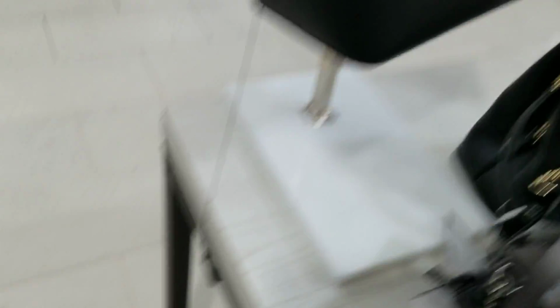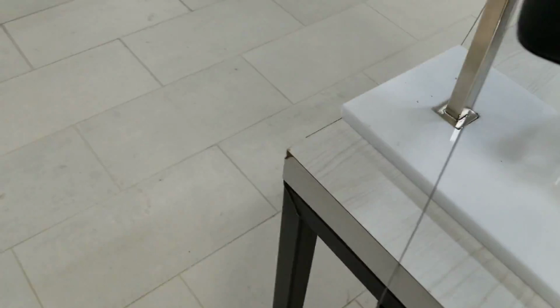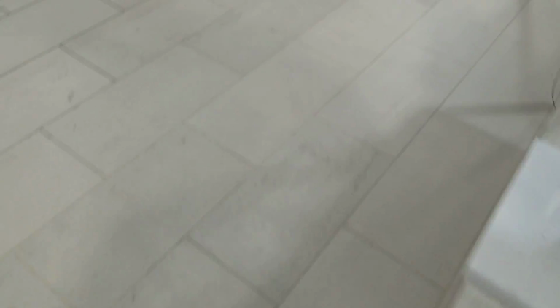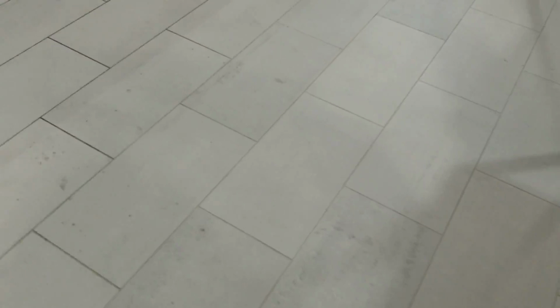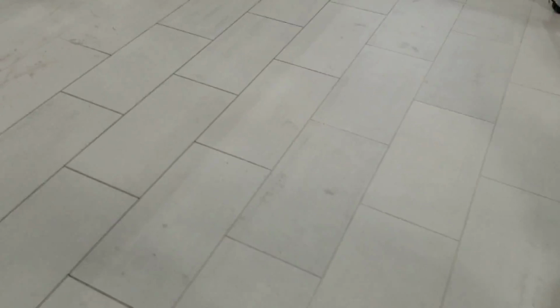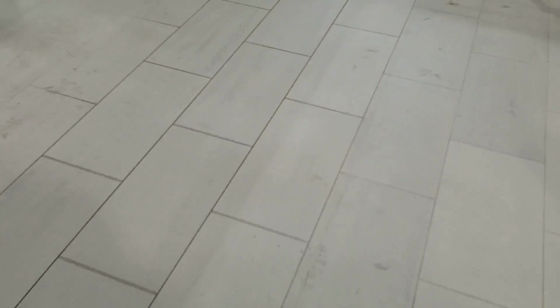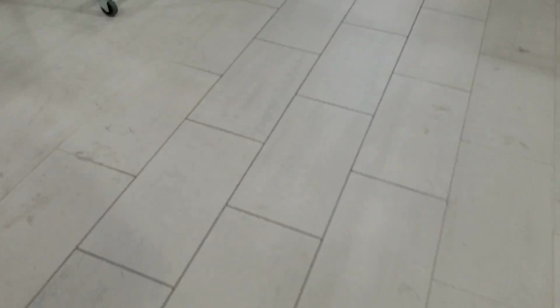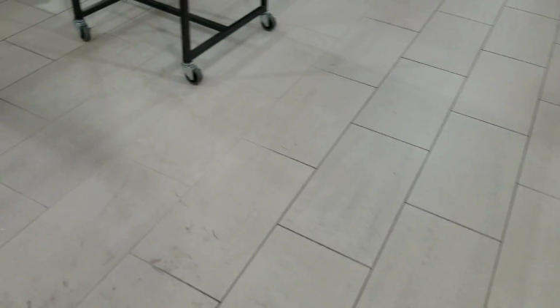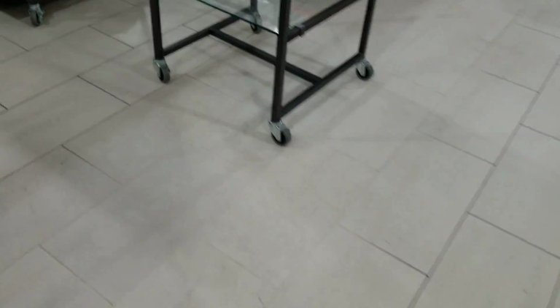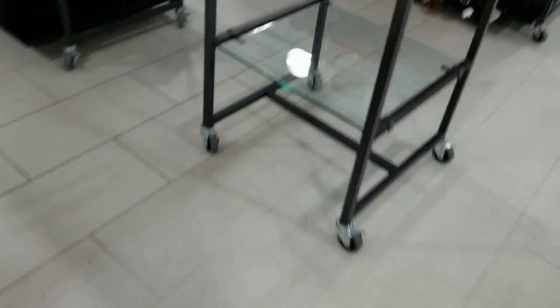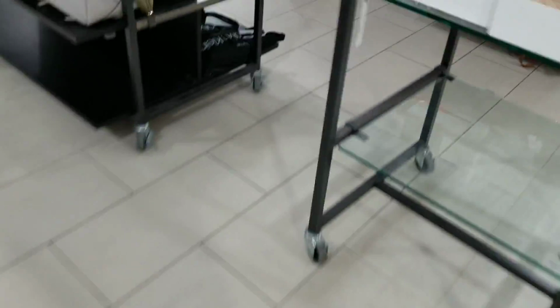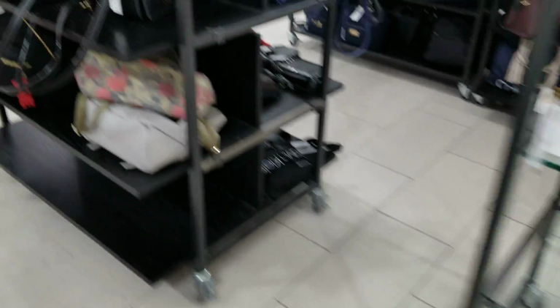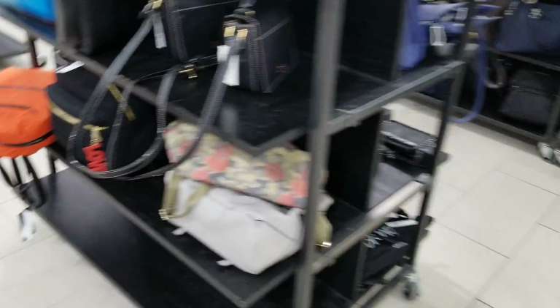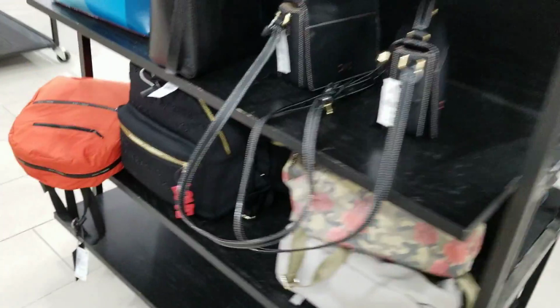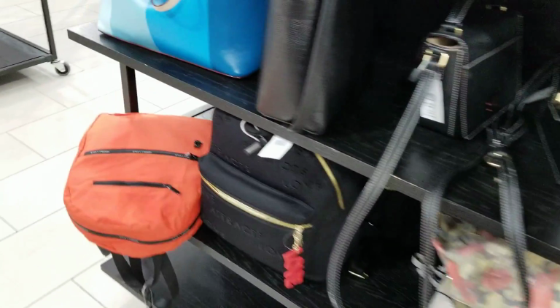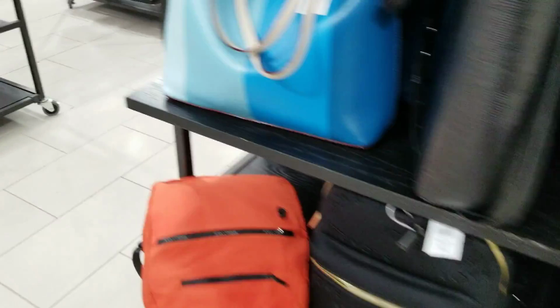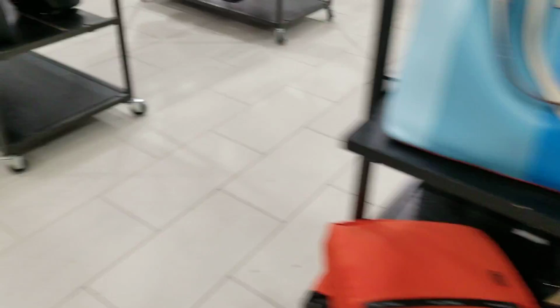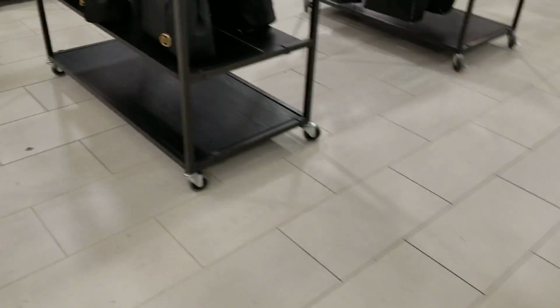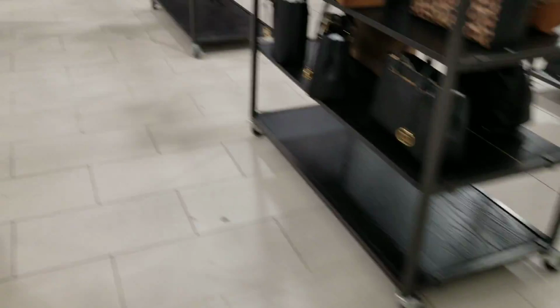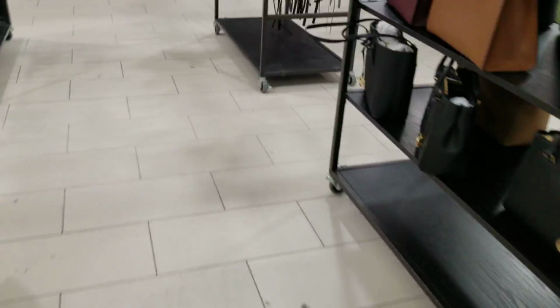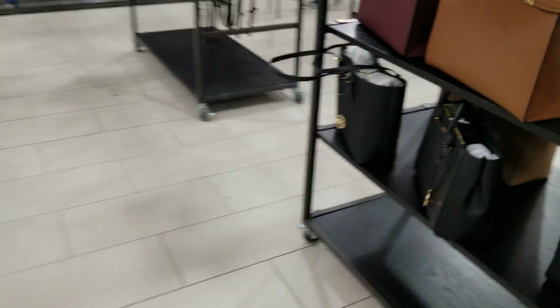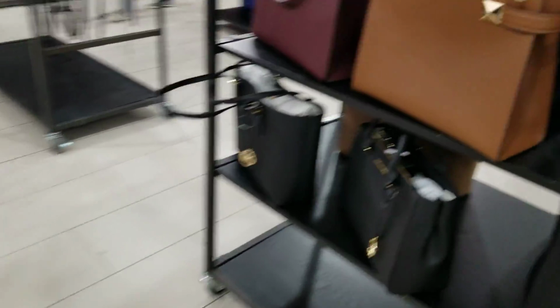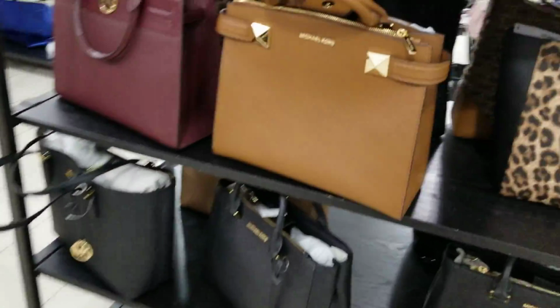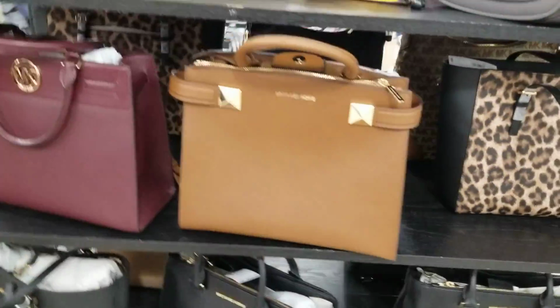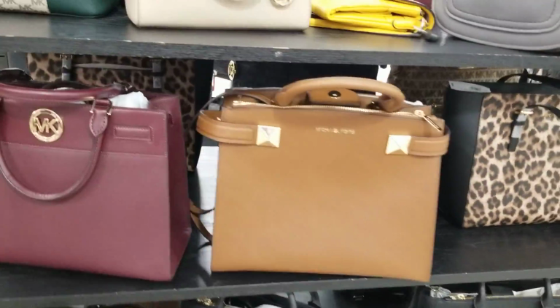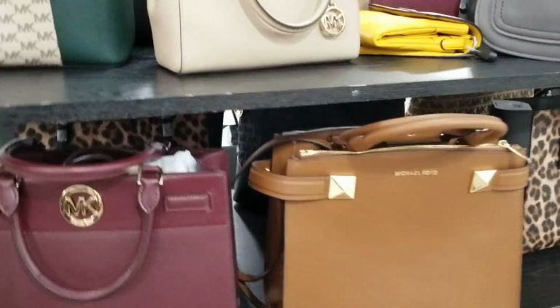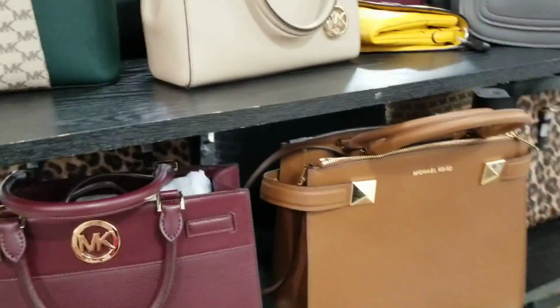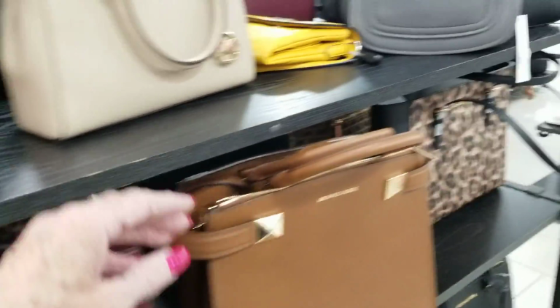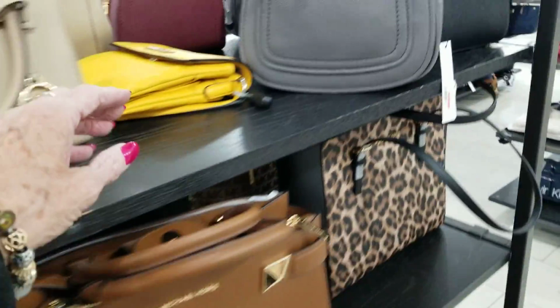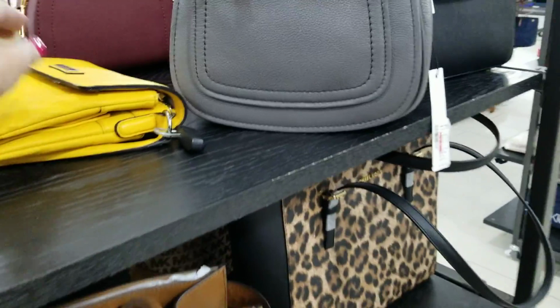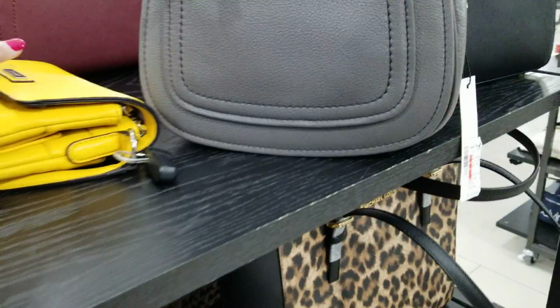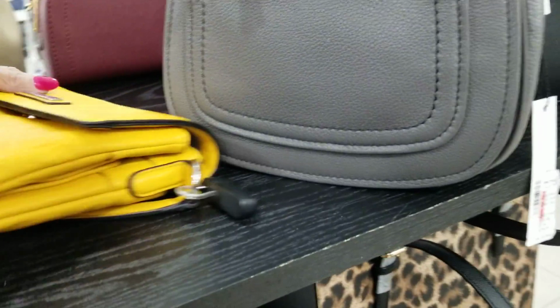Just doing a quick run-through. Let's see — Michael Kors. You've got to stop to look at Michael Kors.